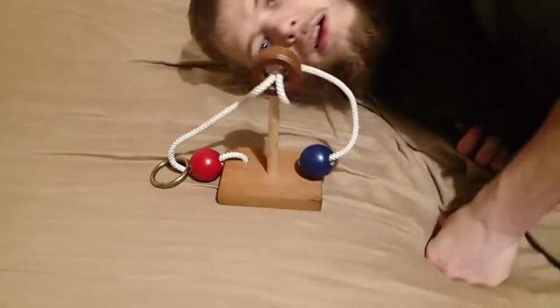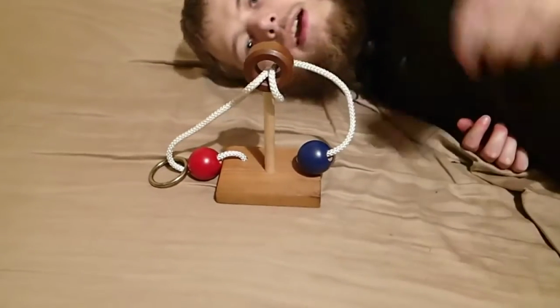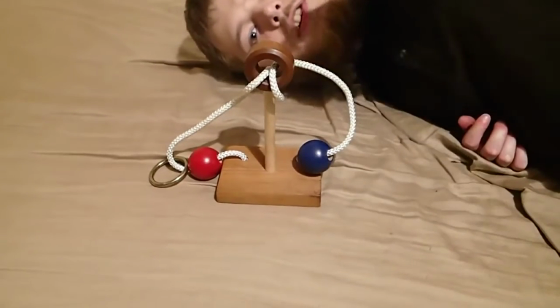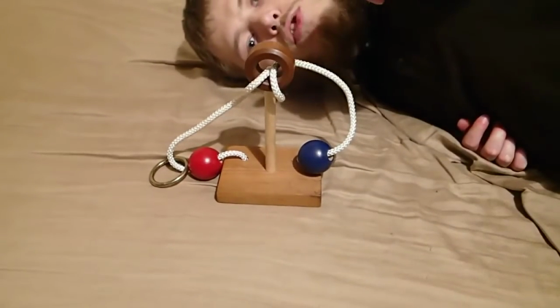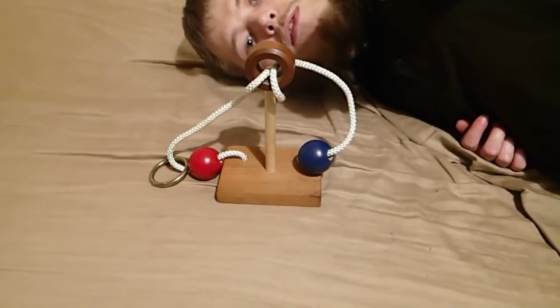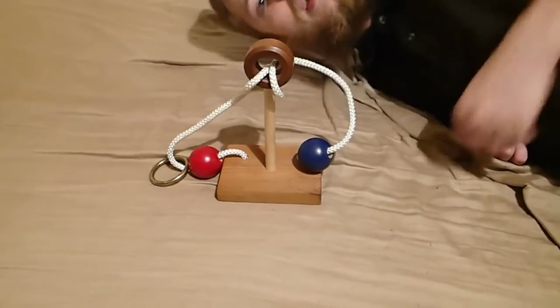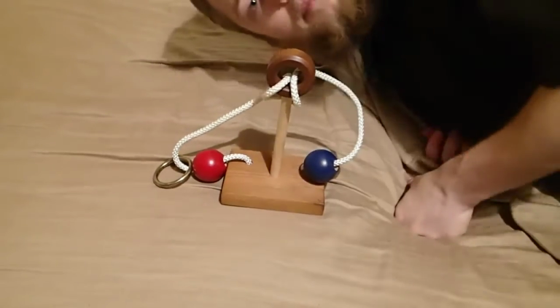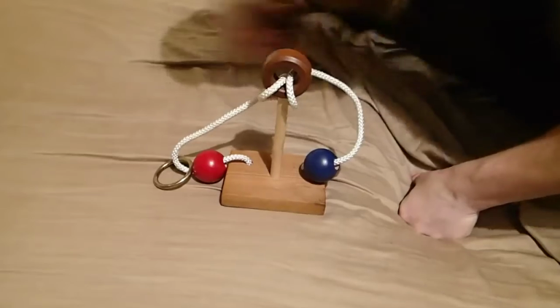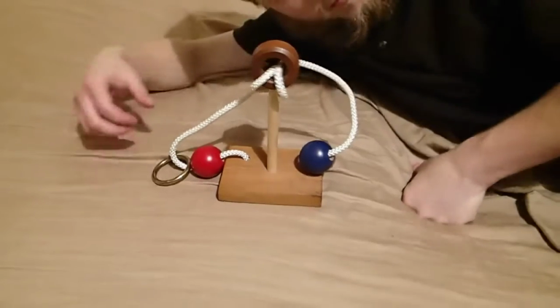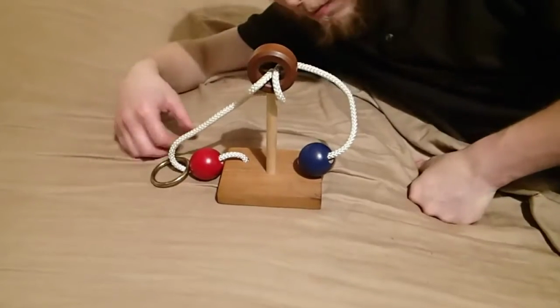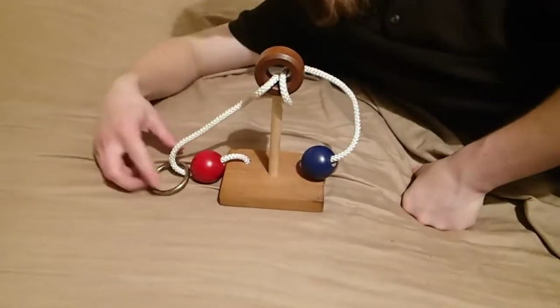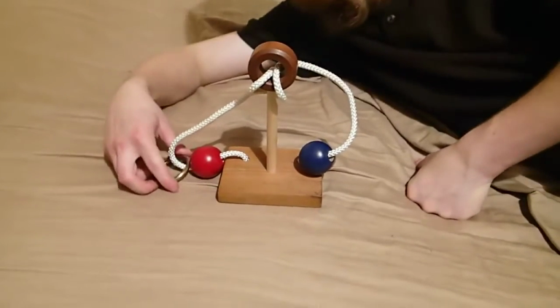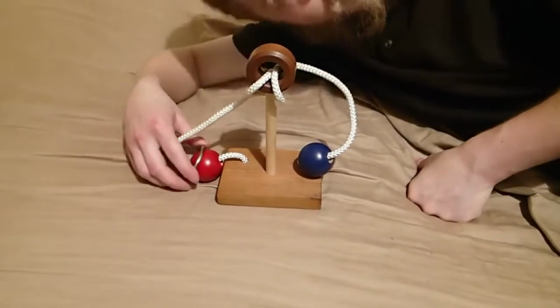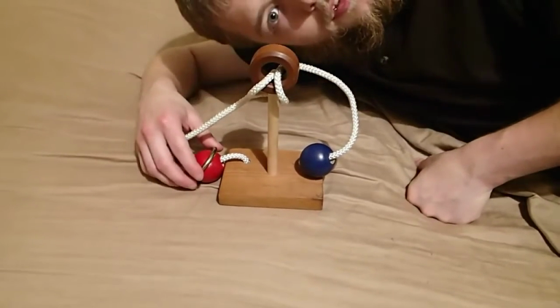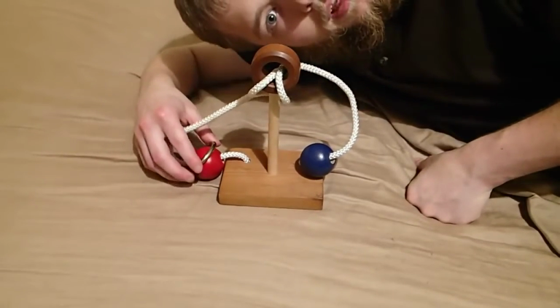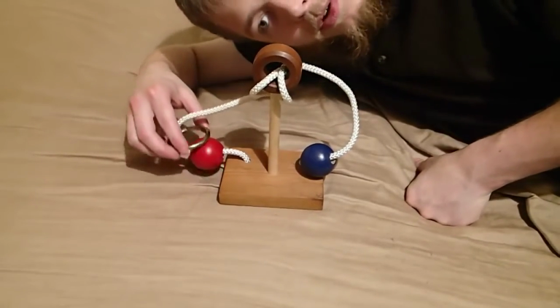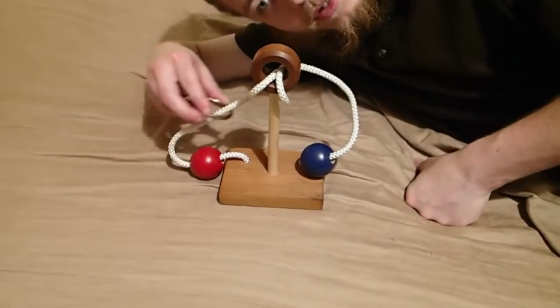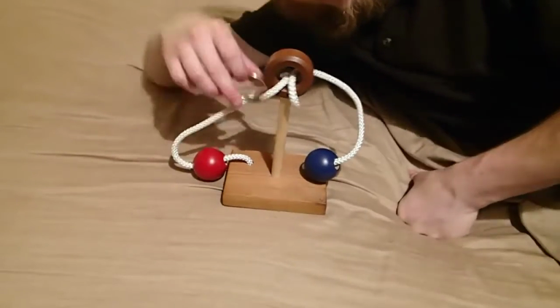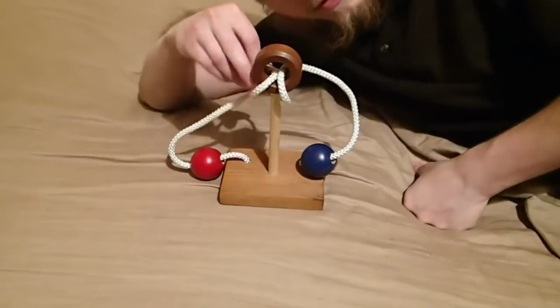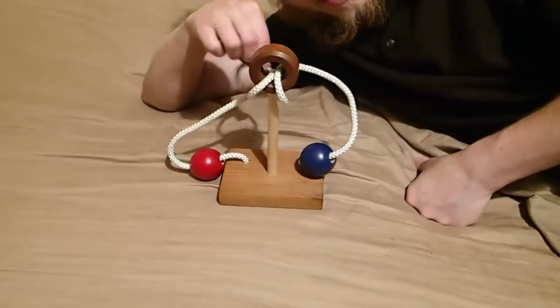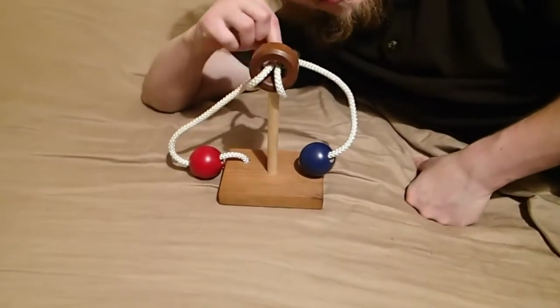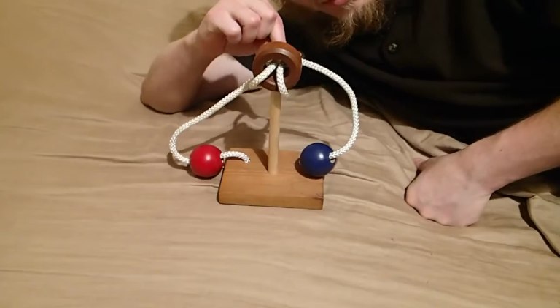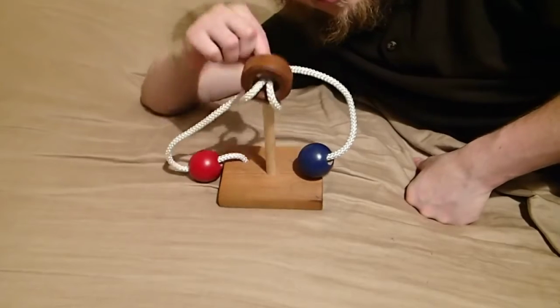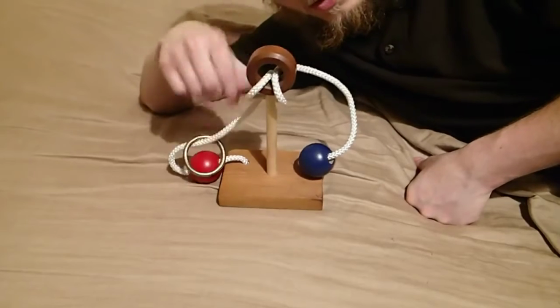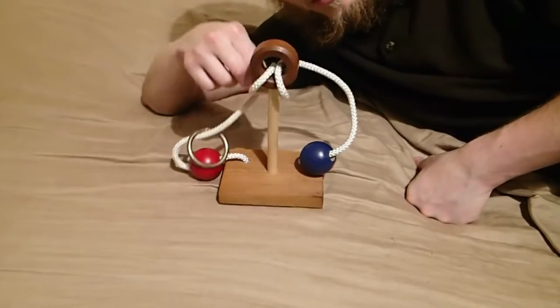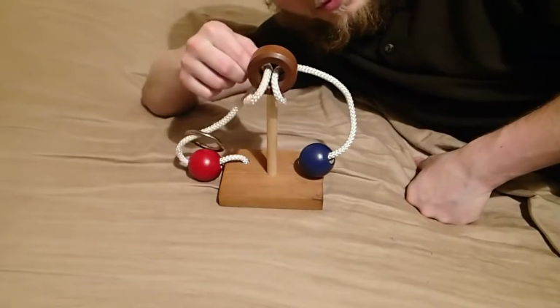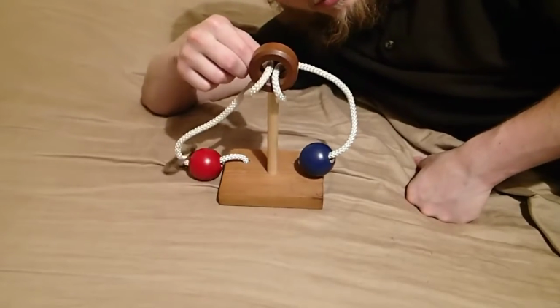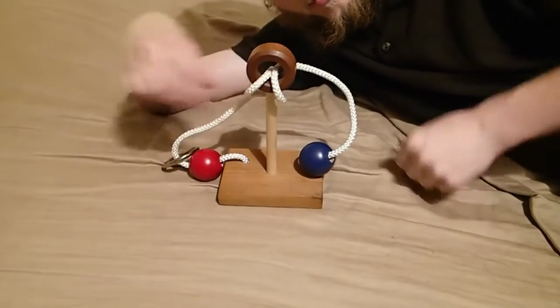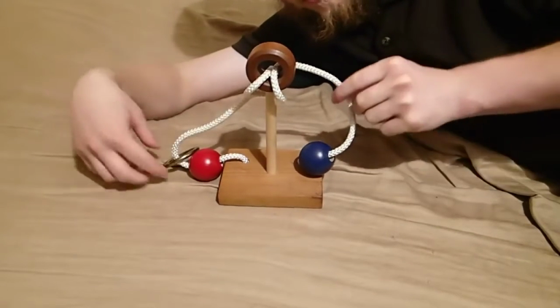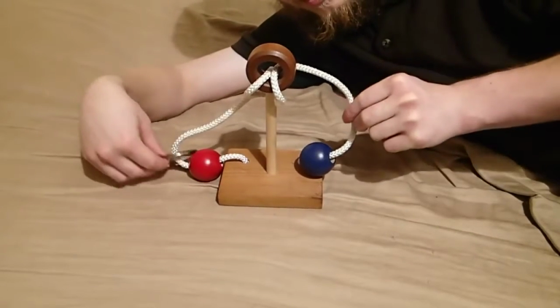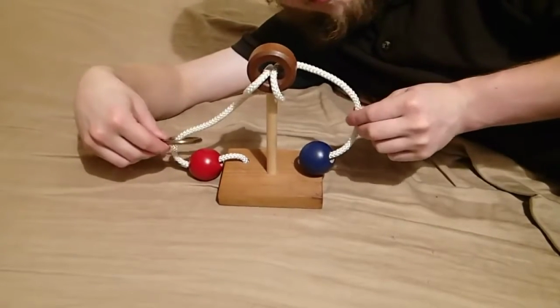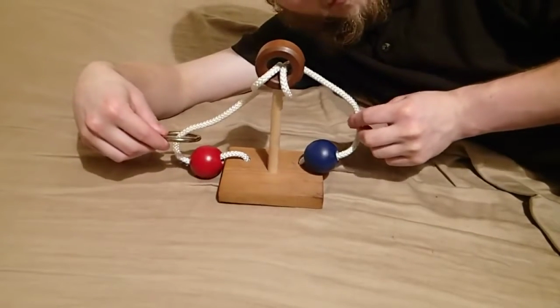I did not actually solve the puzzle. I thought I had proved it impossible and got really curious what the answer was. The problem was that the ring cannot go through the hole, and the rope goes through the hole, so the ring cannot get together onto the rope.